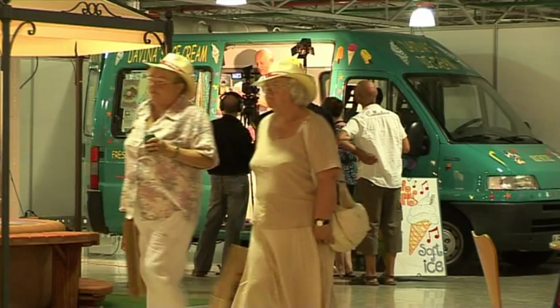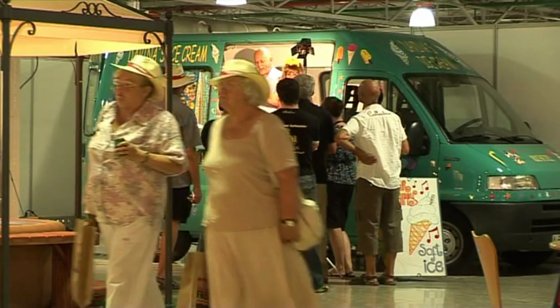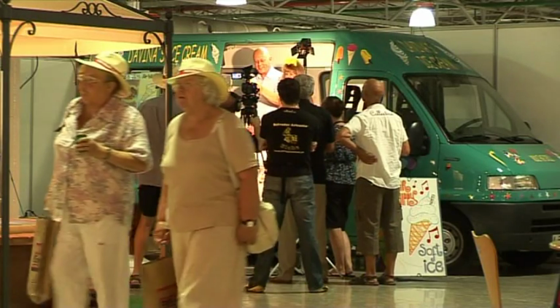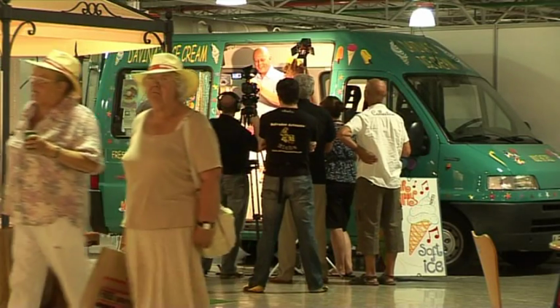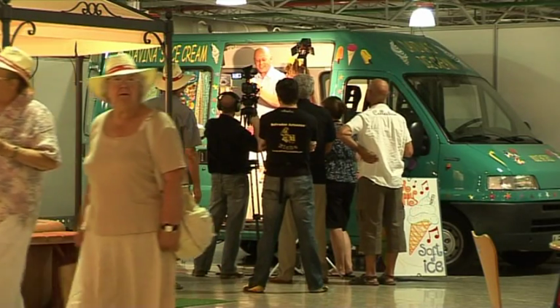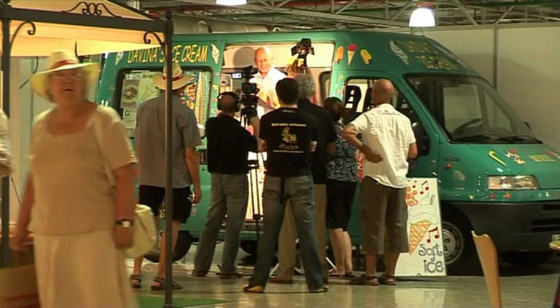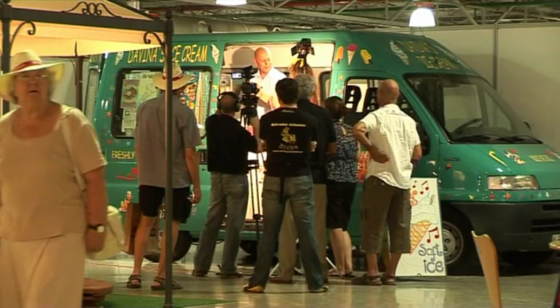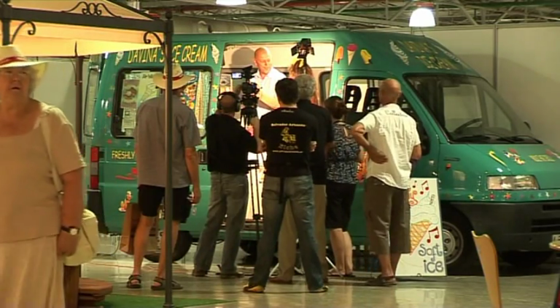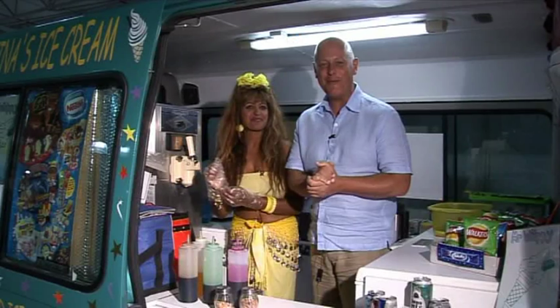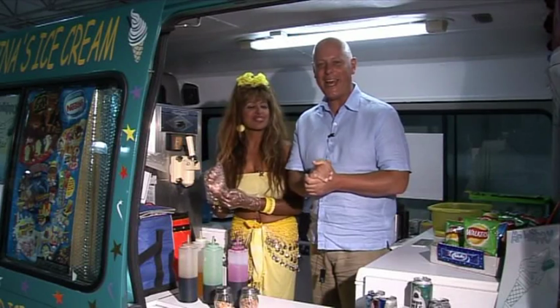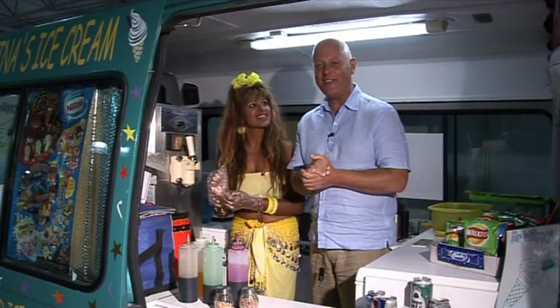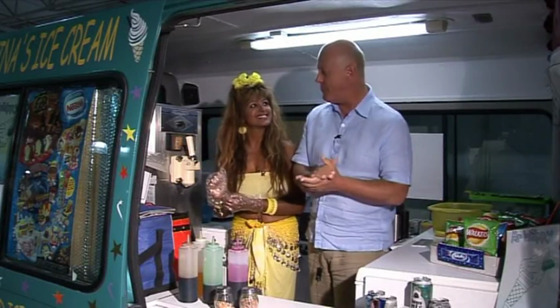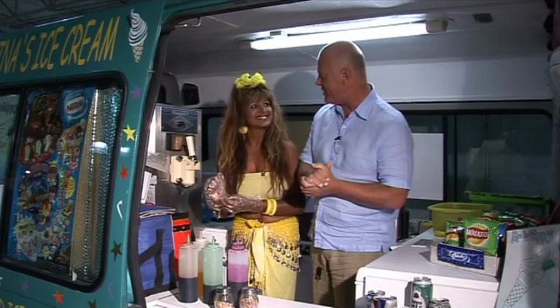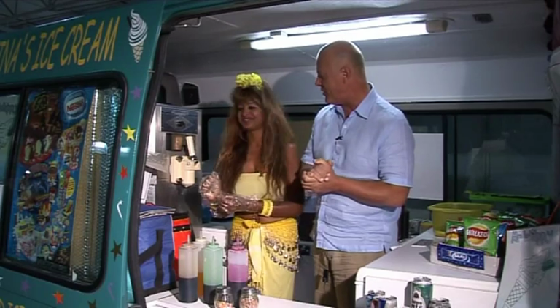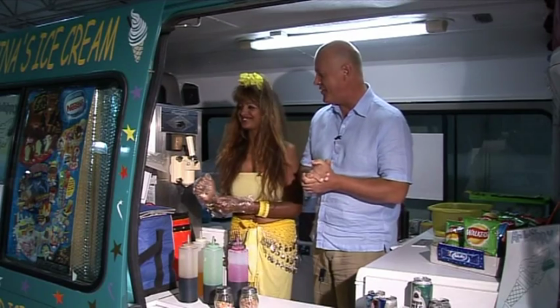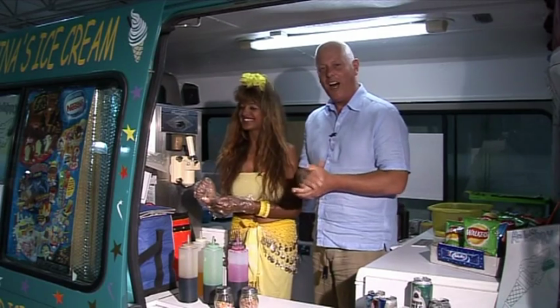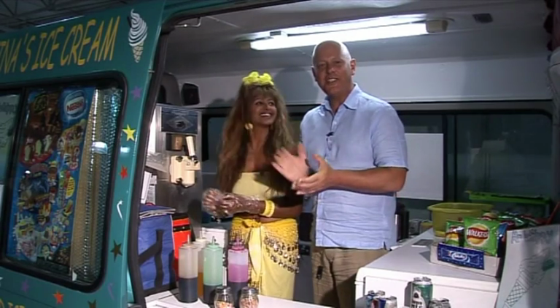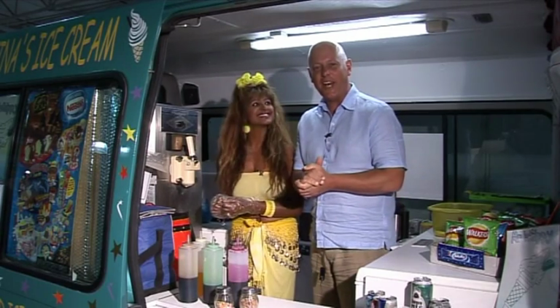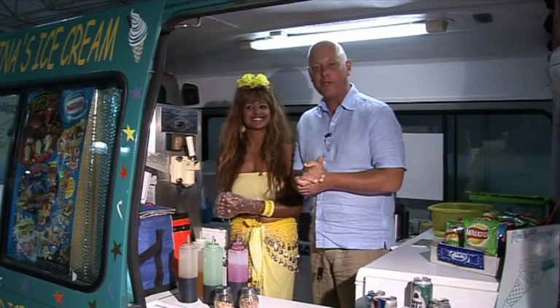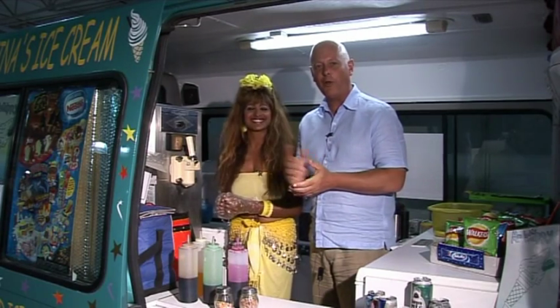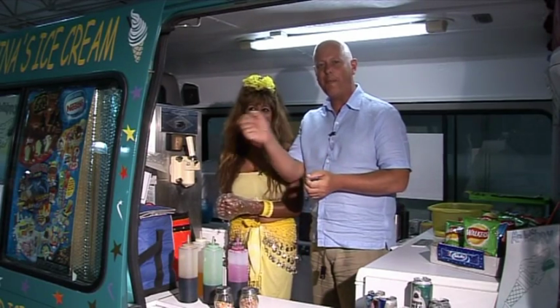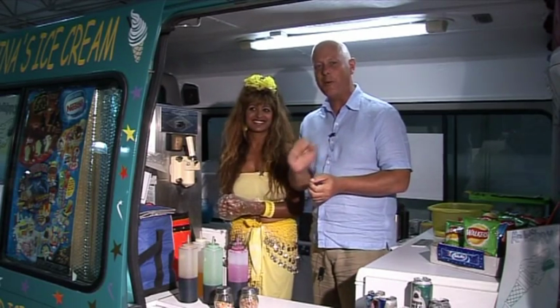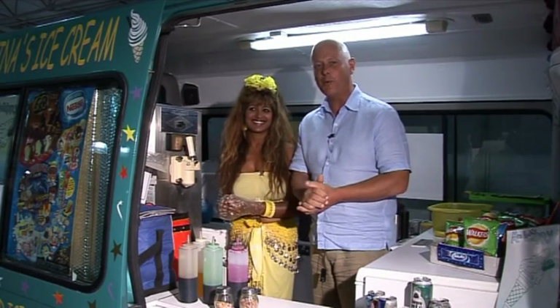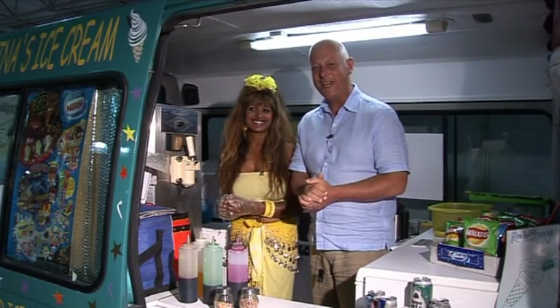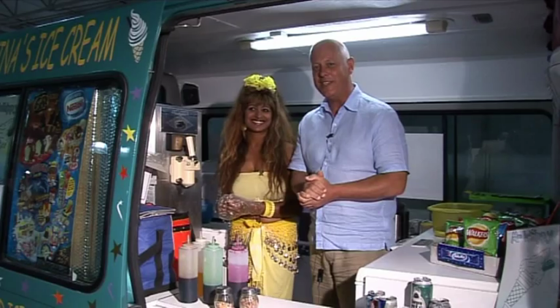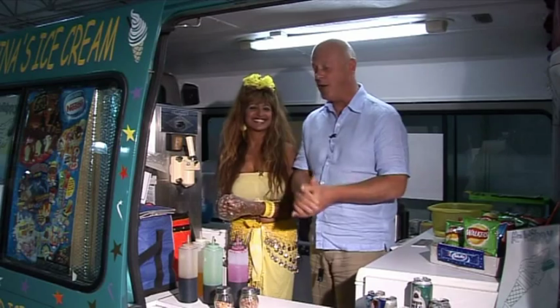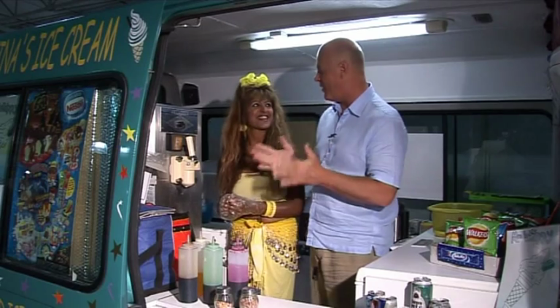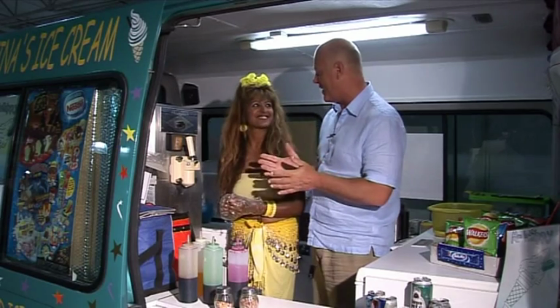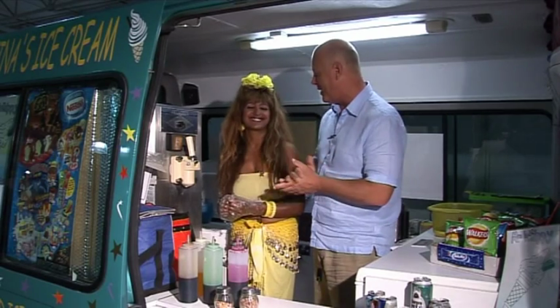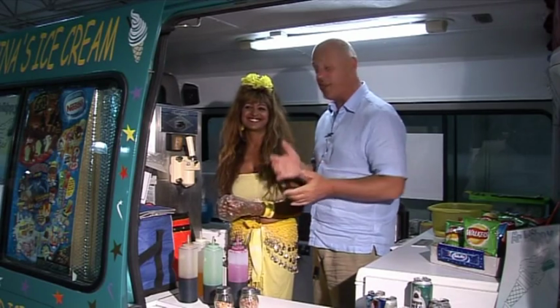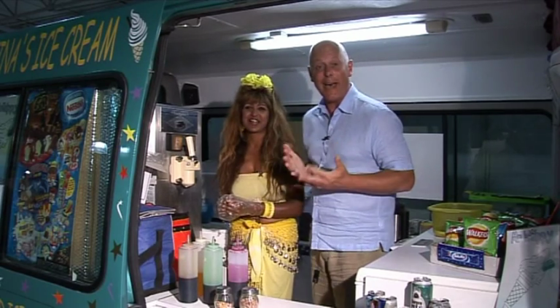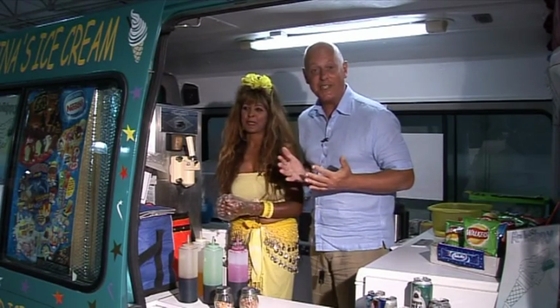We've made our way over to Davina's ice cream van and this is the Beat the Star challenge. I said that I'd be able to pull a better Mr. Whippy than Davina, who is of course the expert, because I'm a man basically.